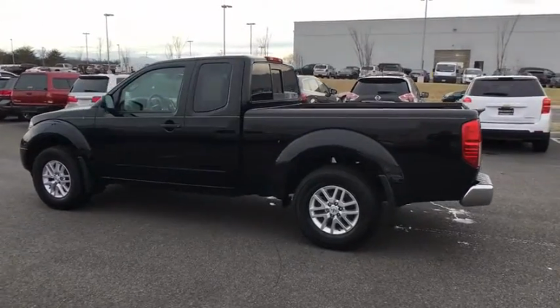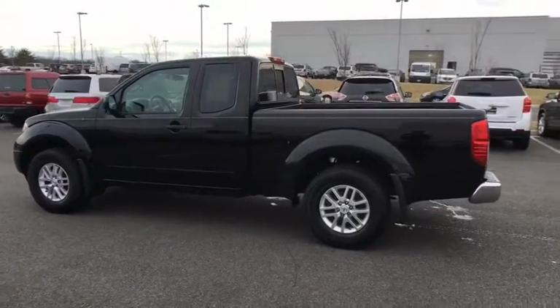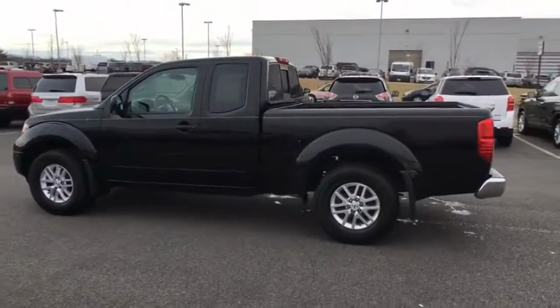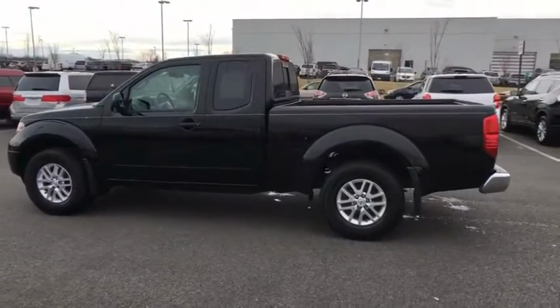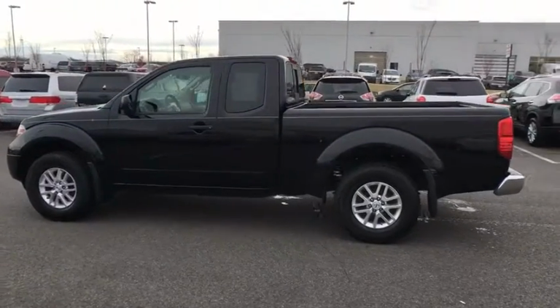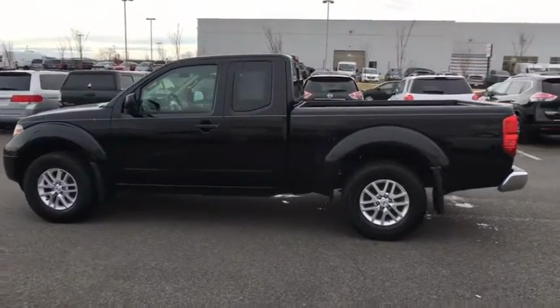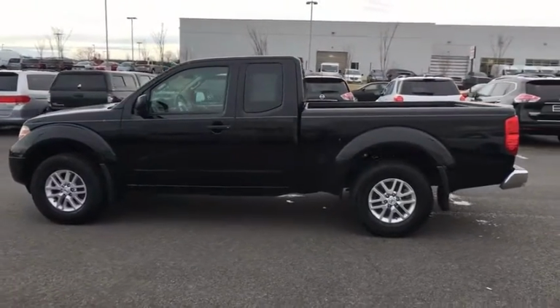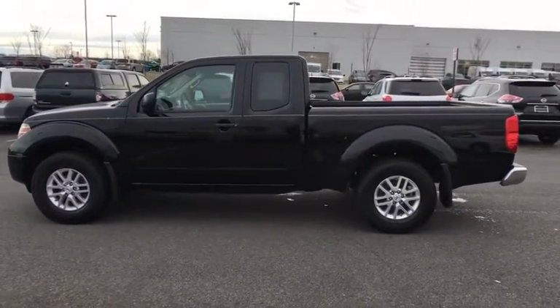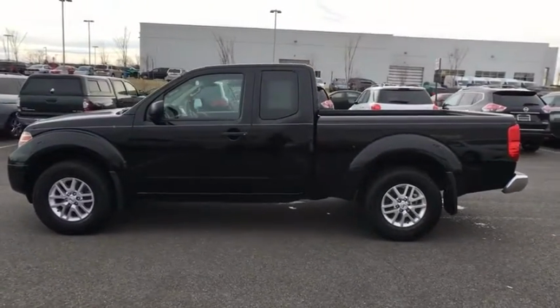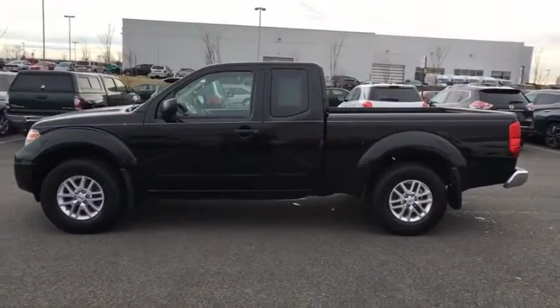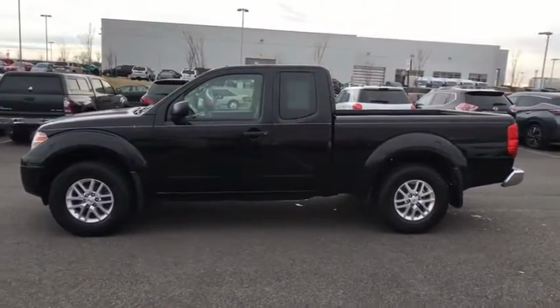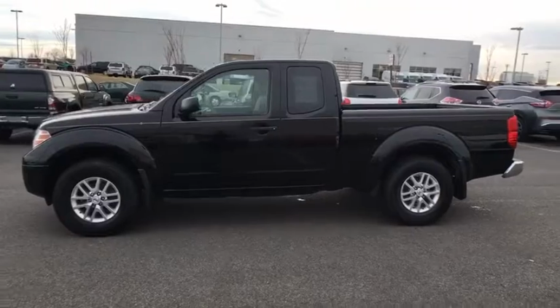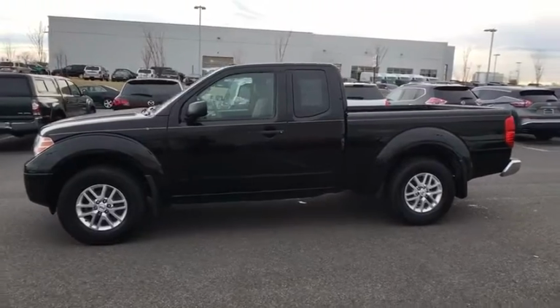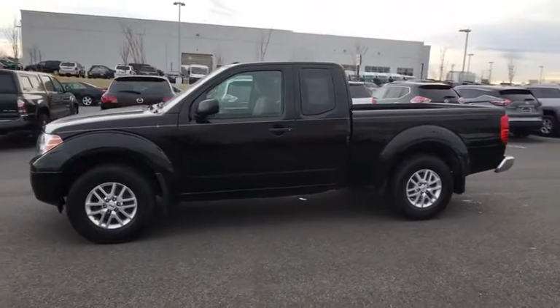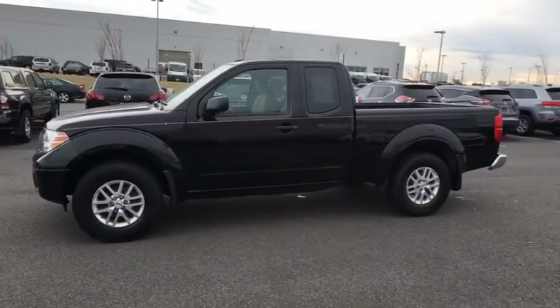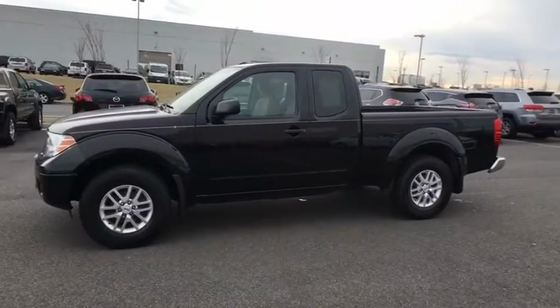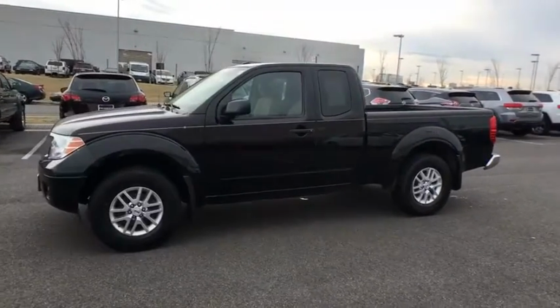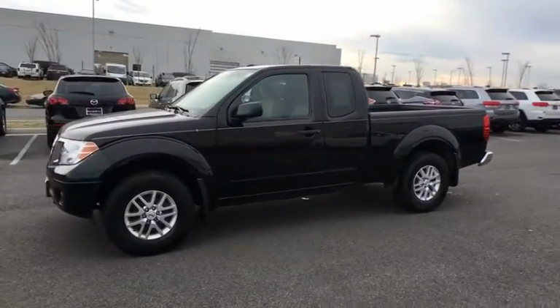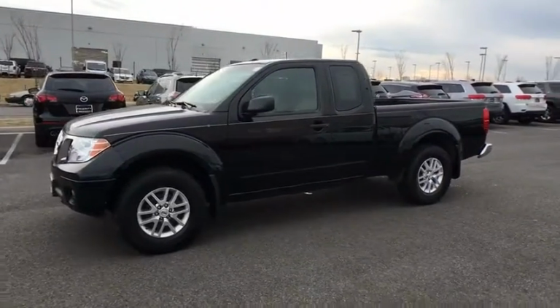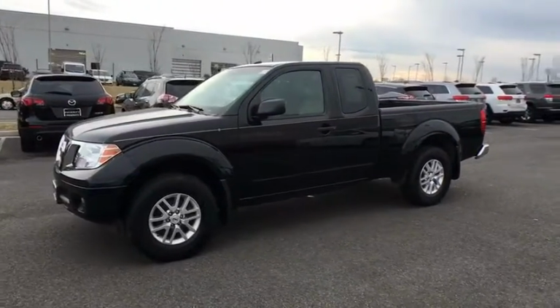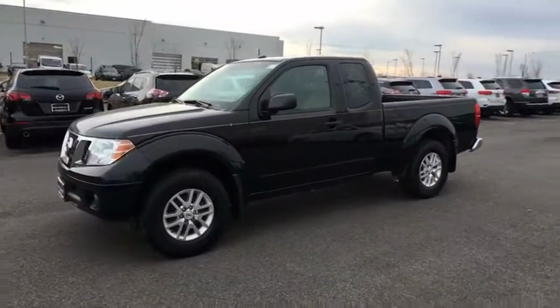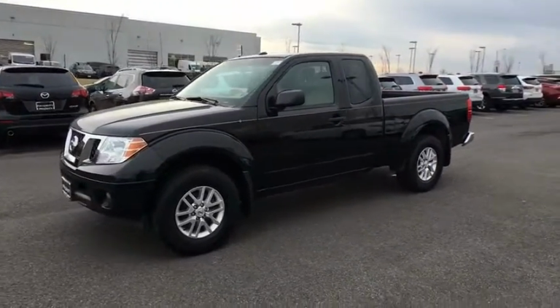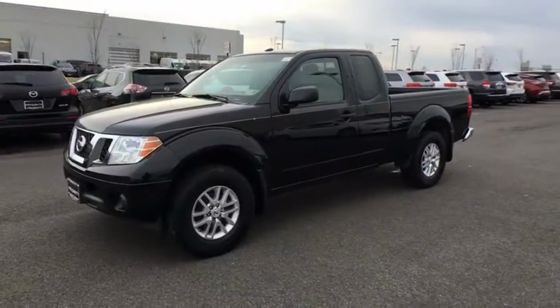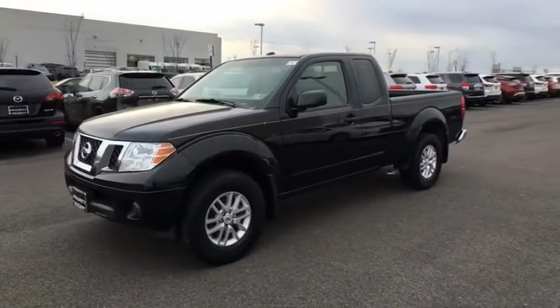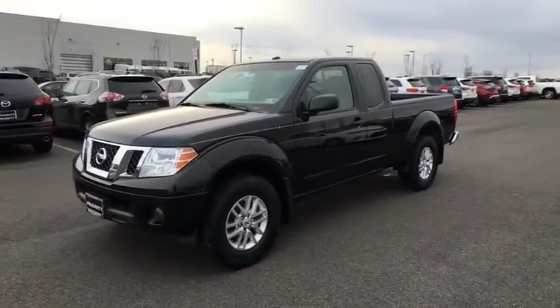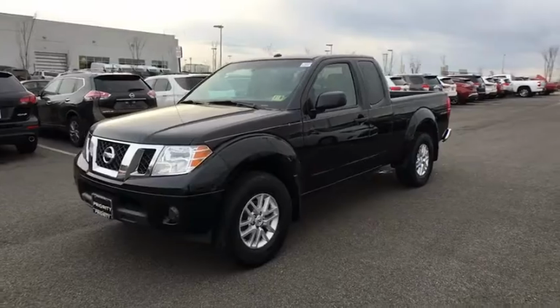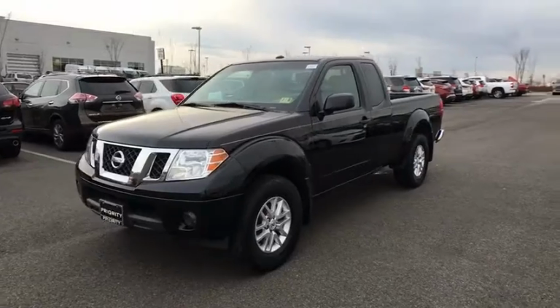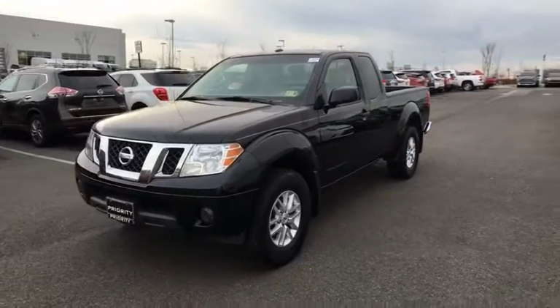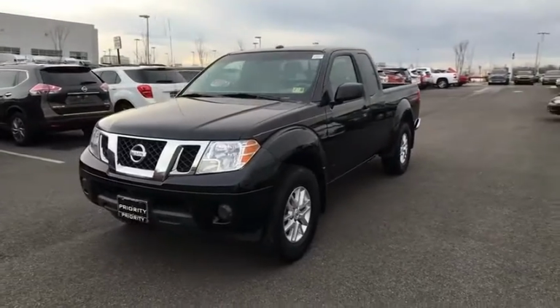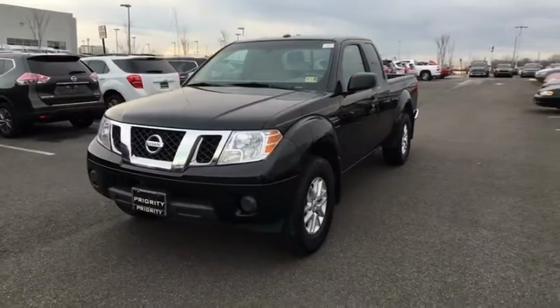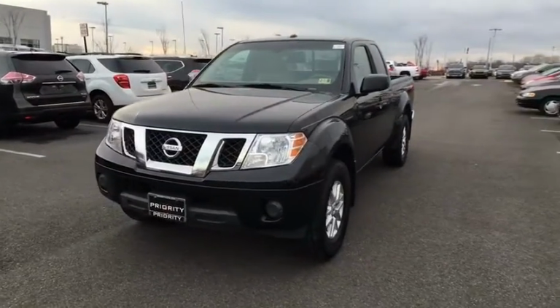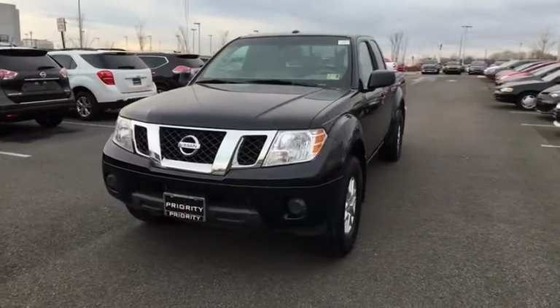day and night rear view mirror, tilt steering wheel, cloth seat trim, engine immobilizer, tinted glass, sliding rear window, black door handles, four-piece floor mat set, low tire pressure warning.